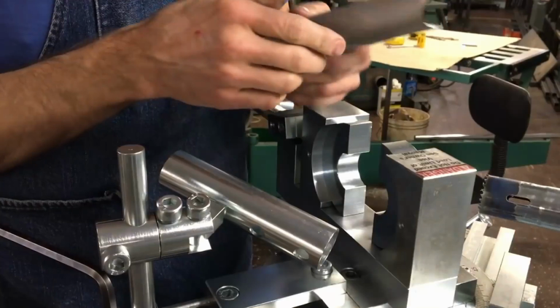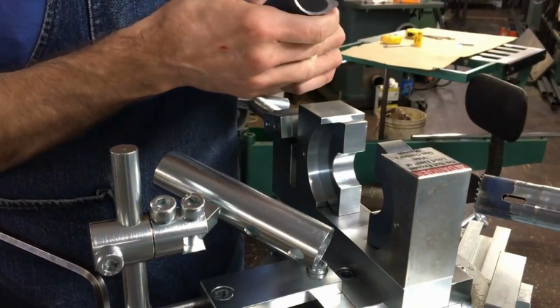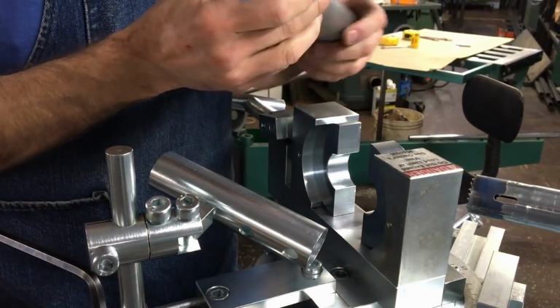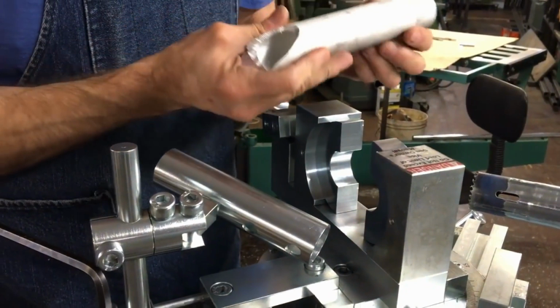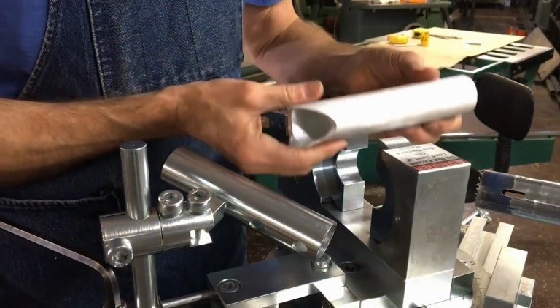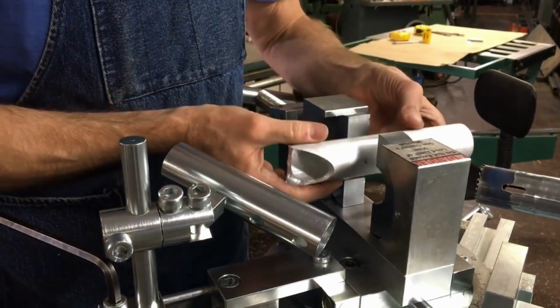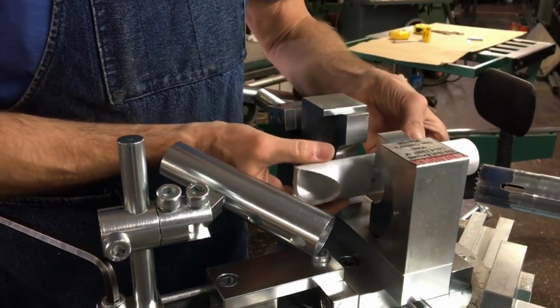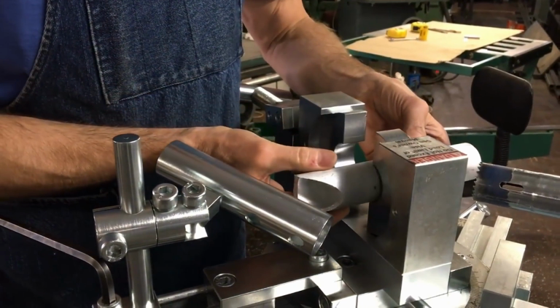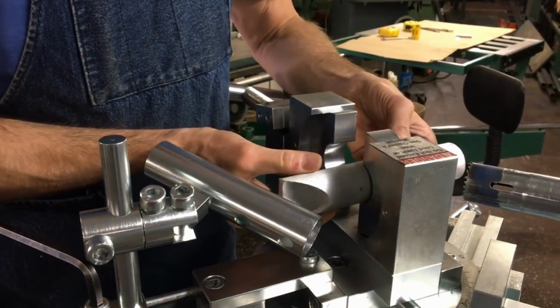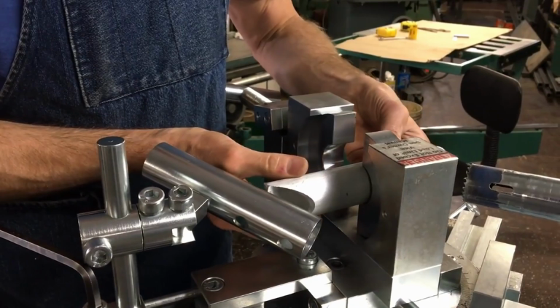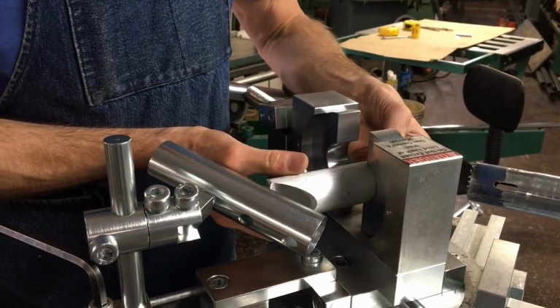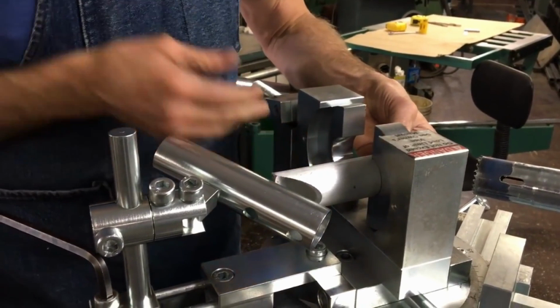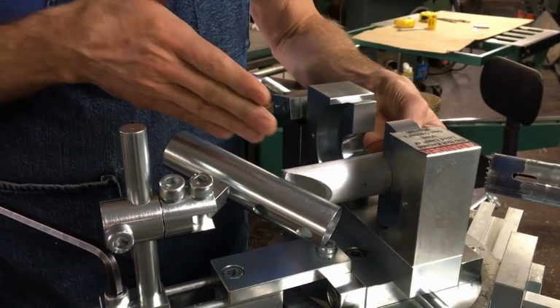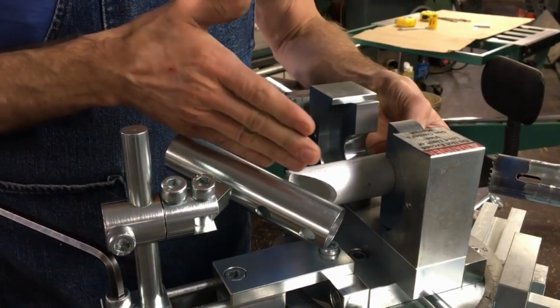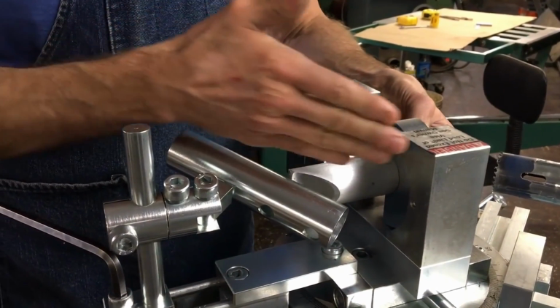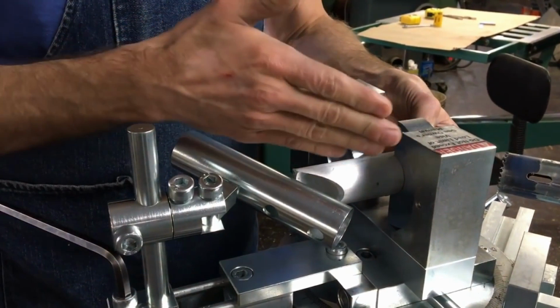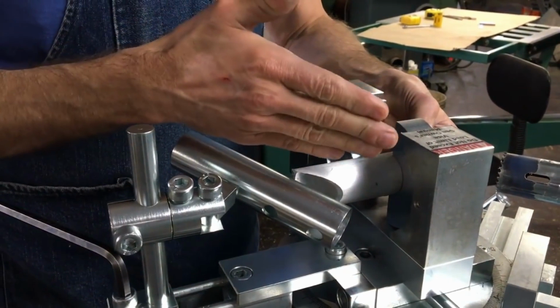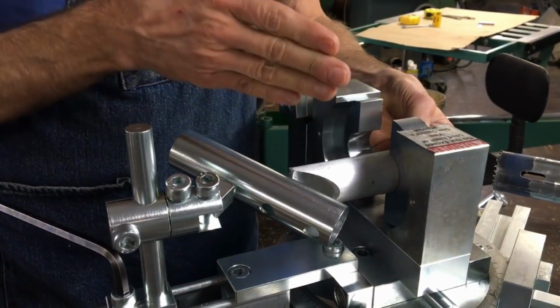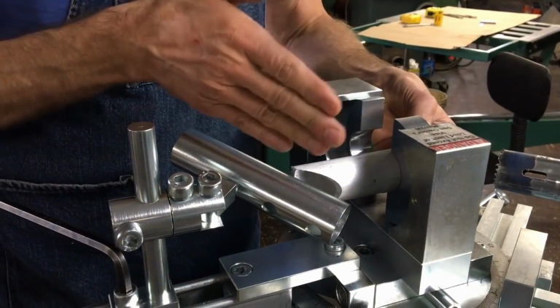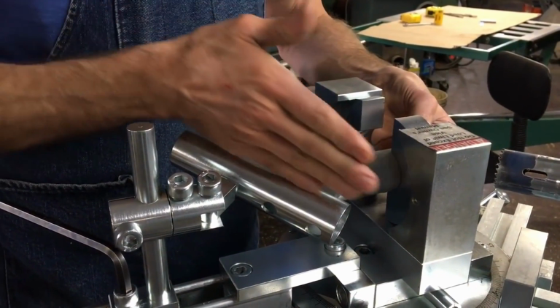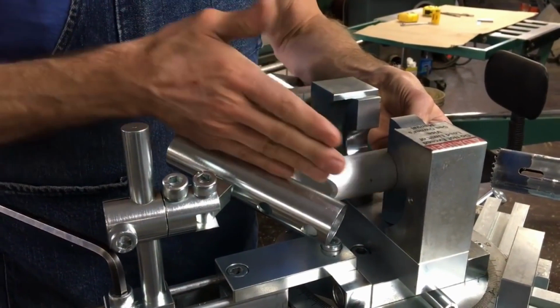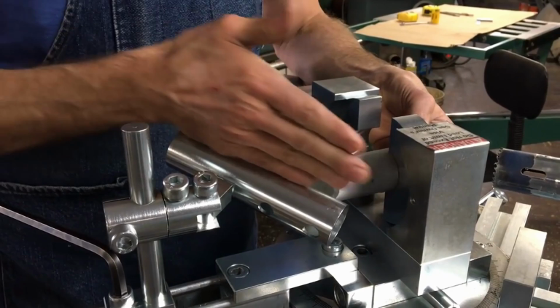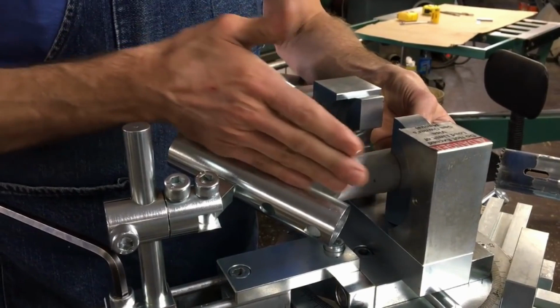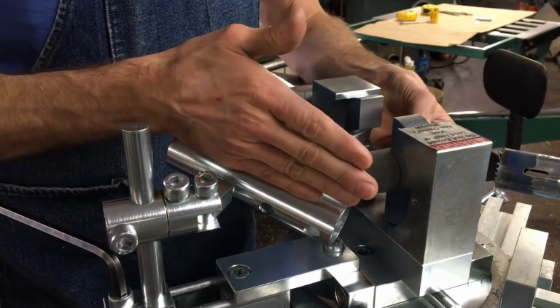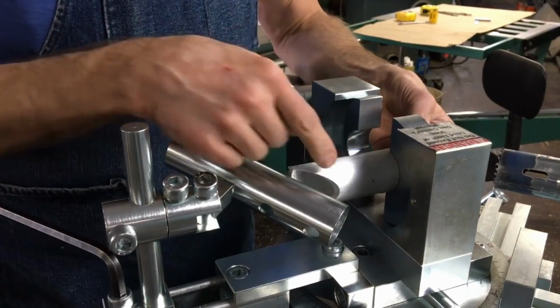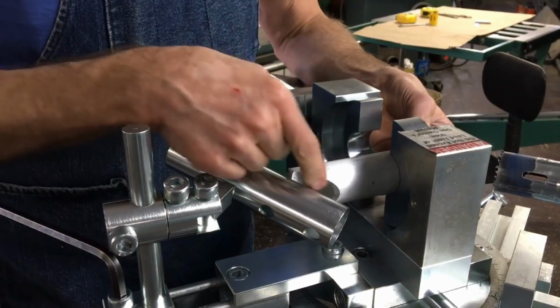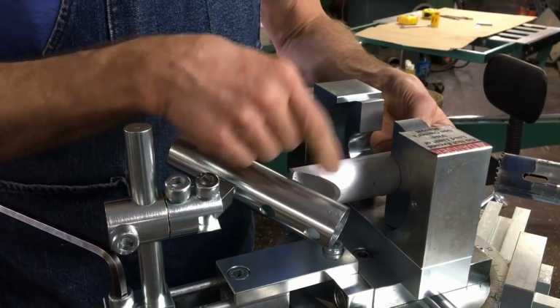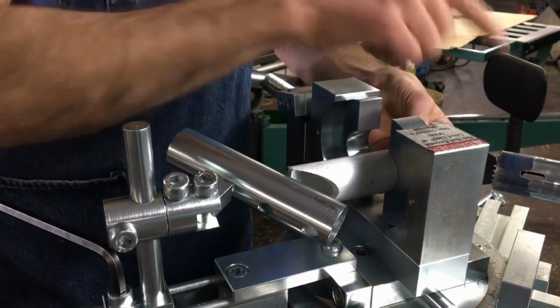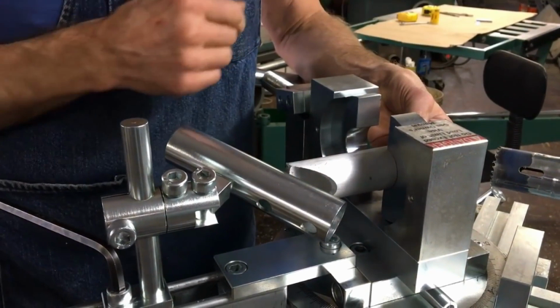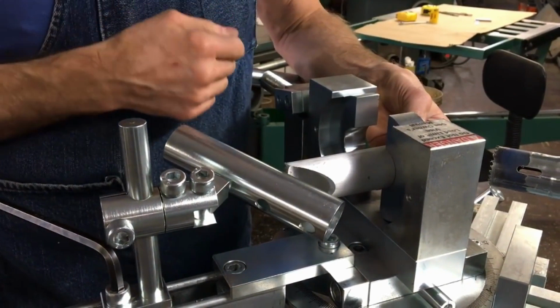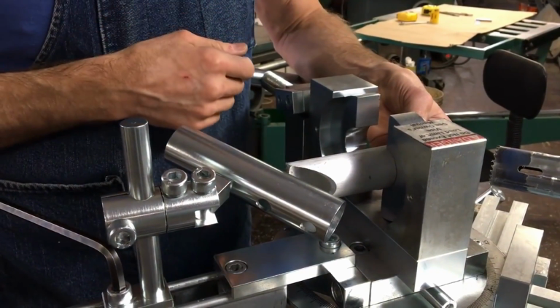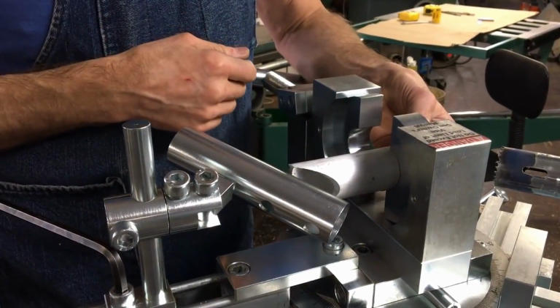What we didn't show you, but it's very simple — we just preset this on the angle in the plane that we wanted for this in relation to the first cut.